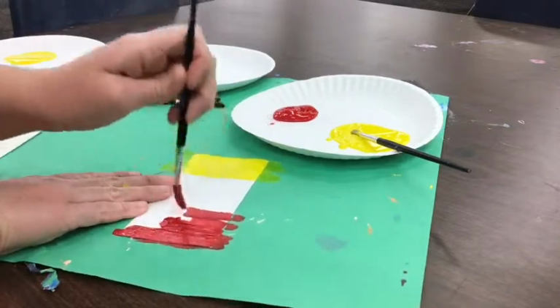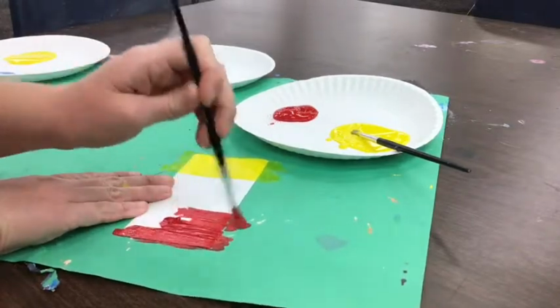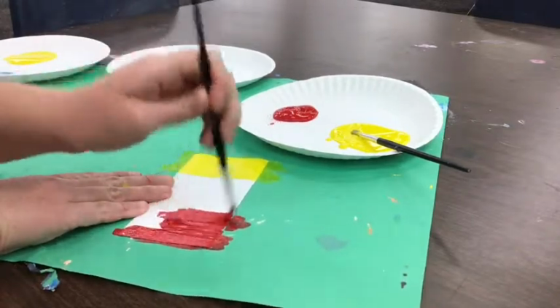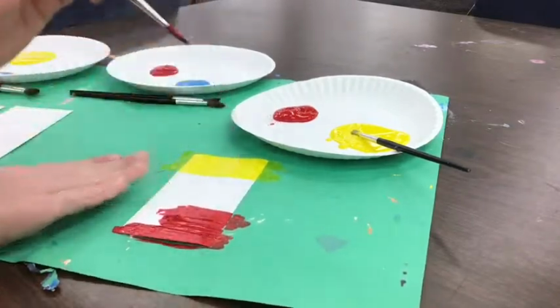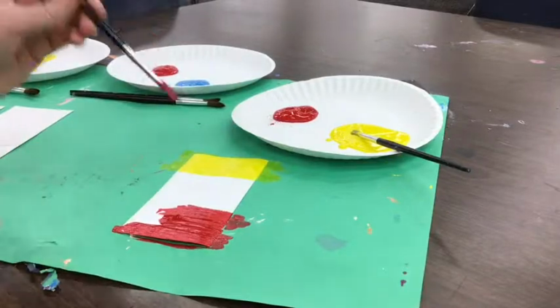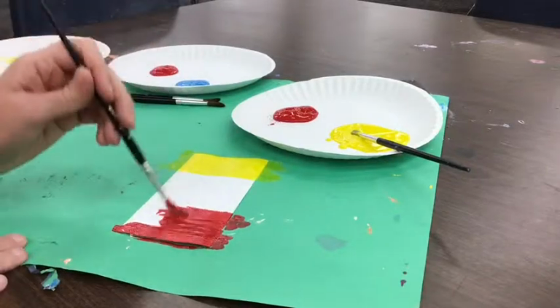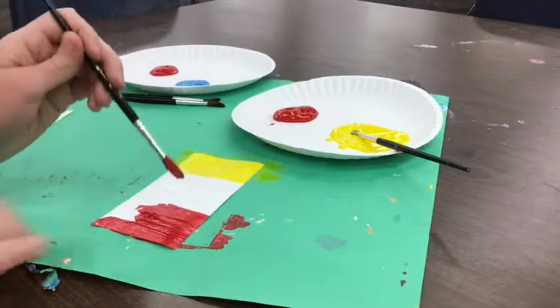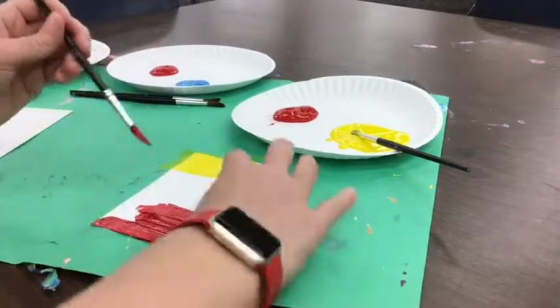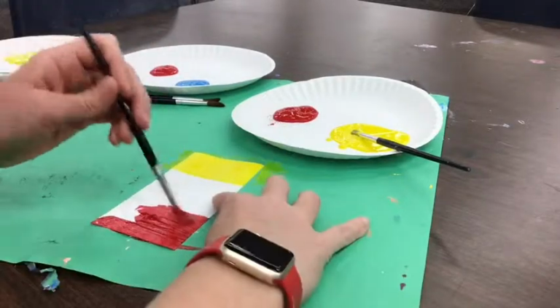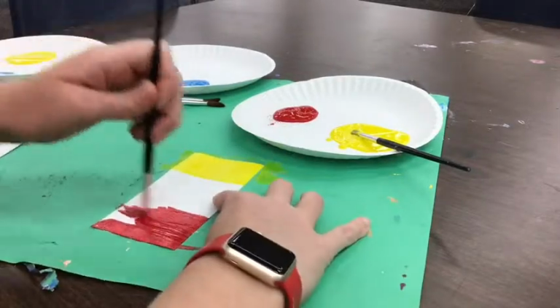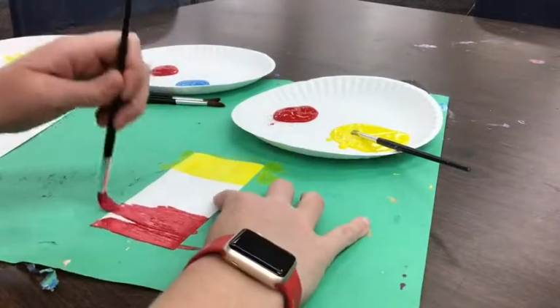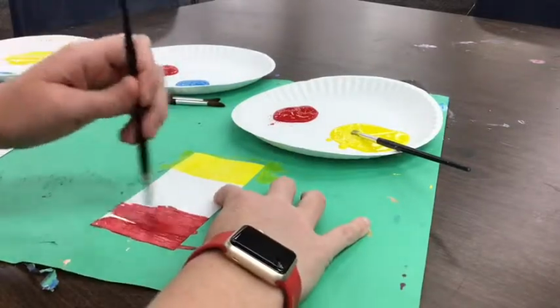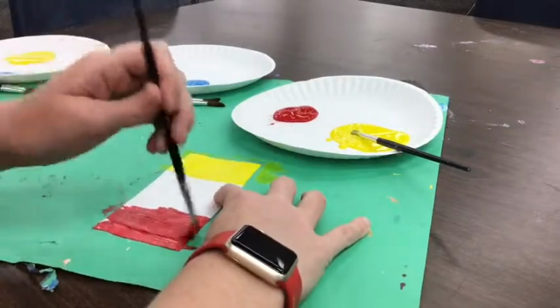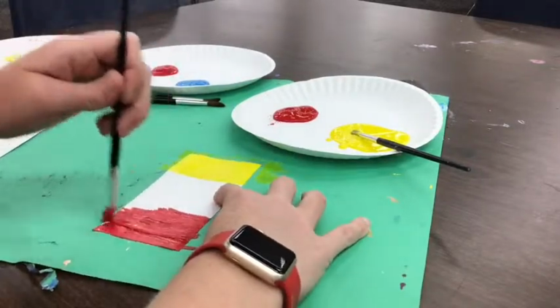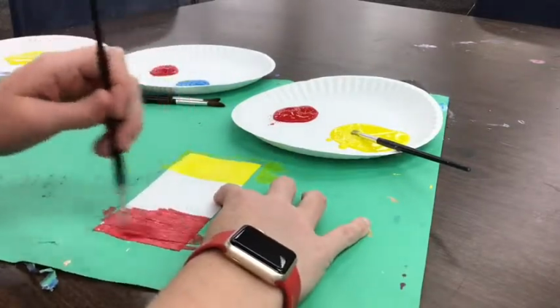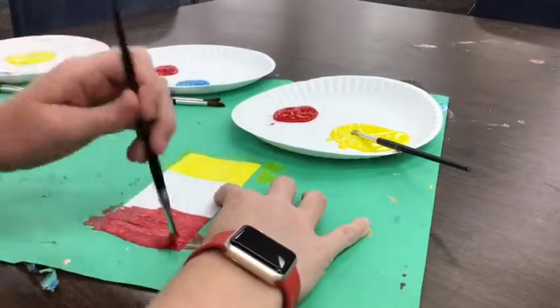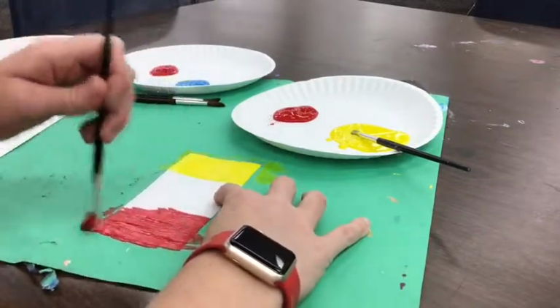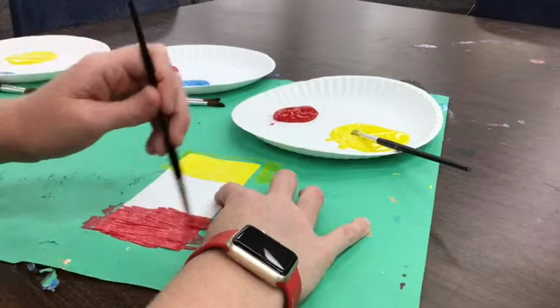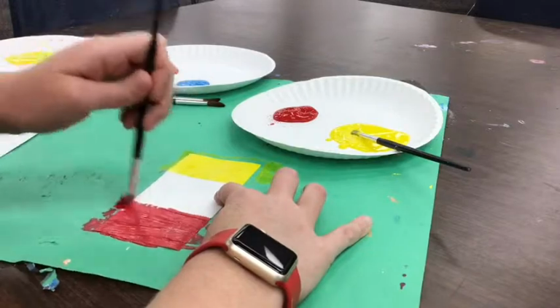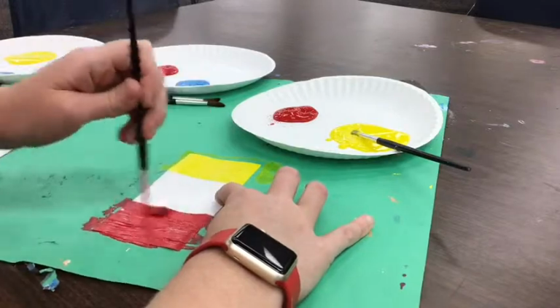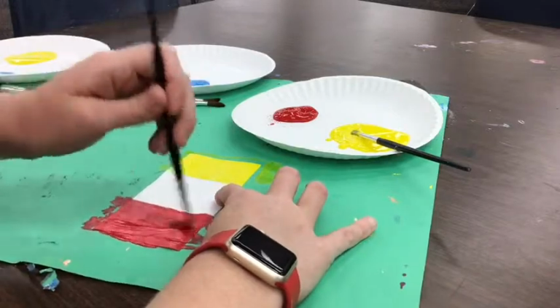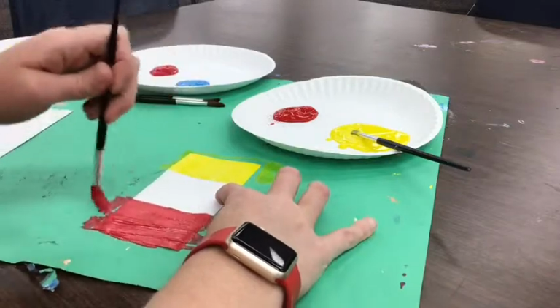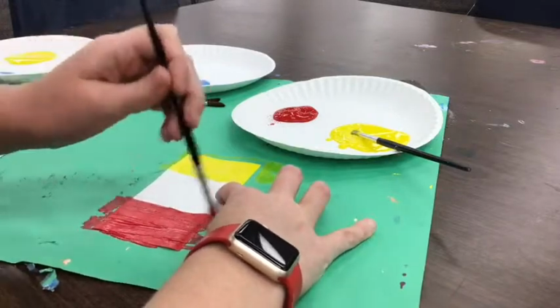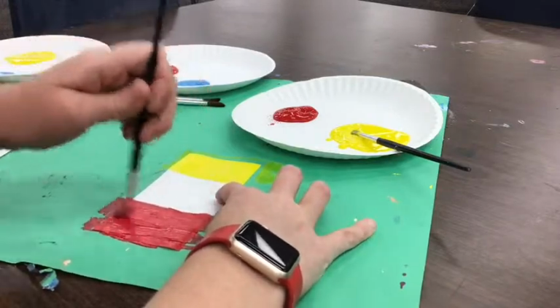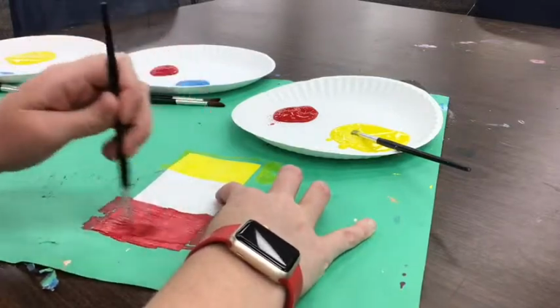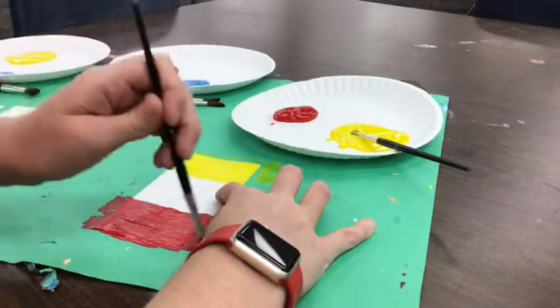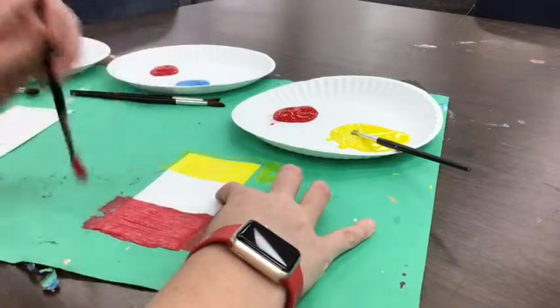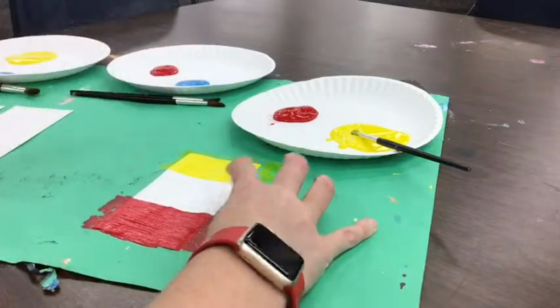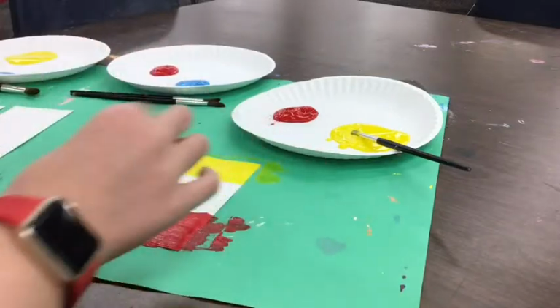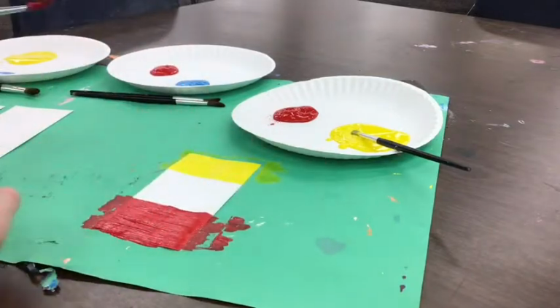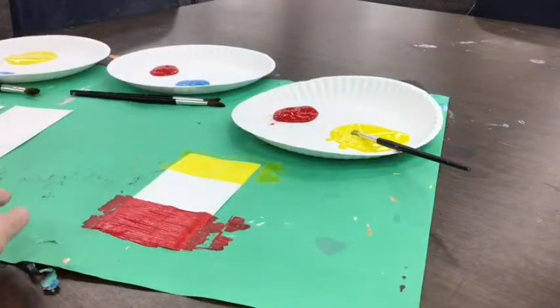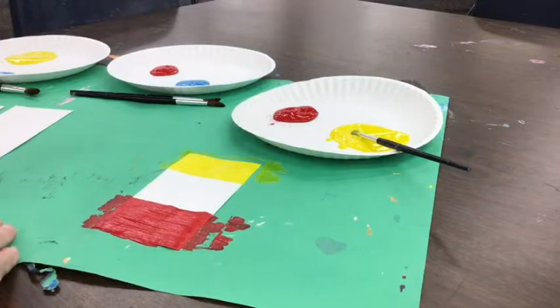Make sure everybody at your table has their yellow and their red painted on their paper before you mix the colors. Once you mix the colors, you're not going to have yellow and red anymore.